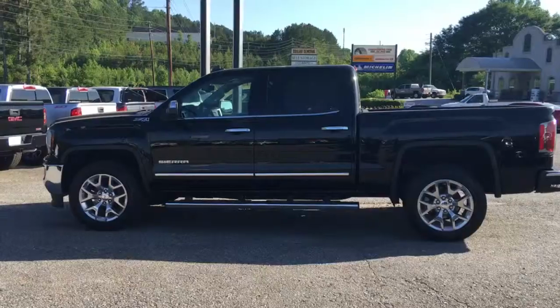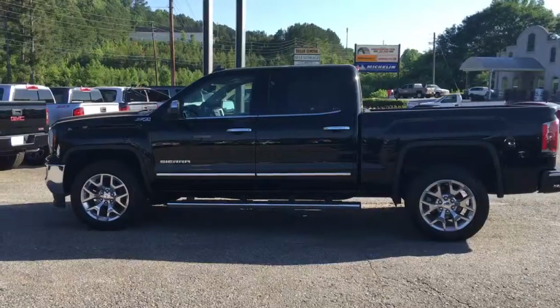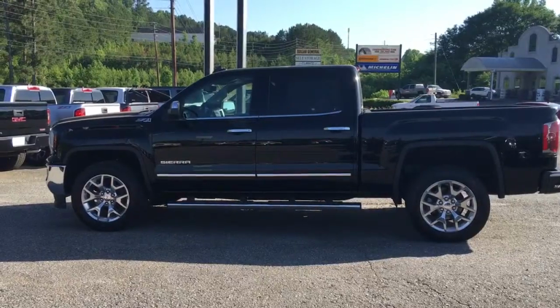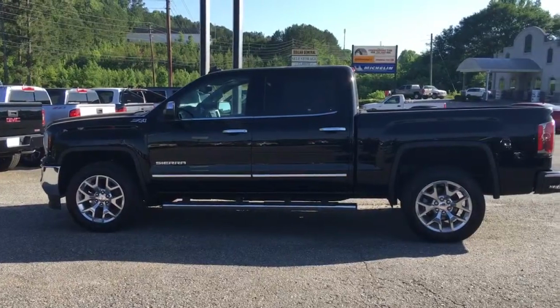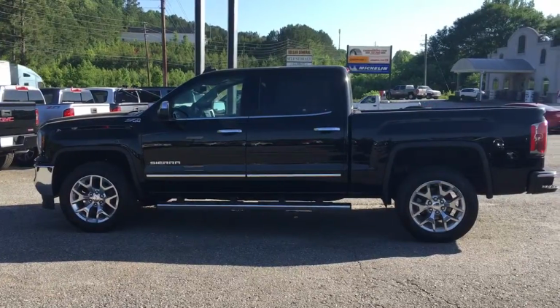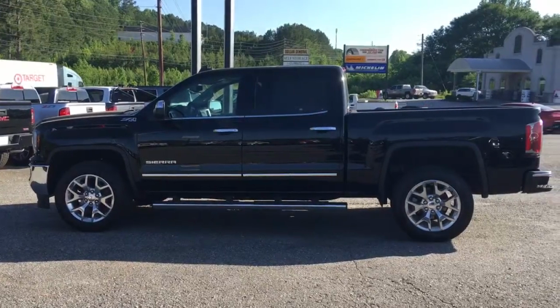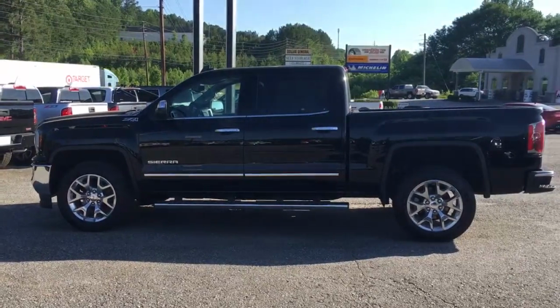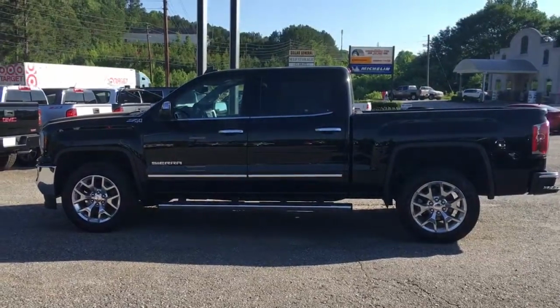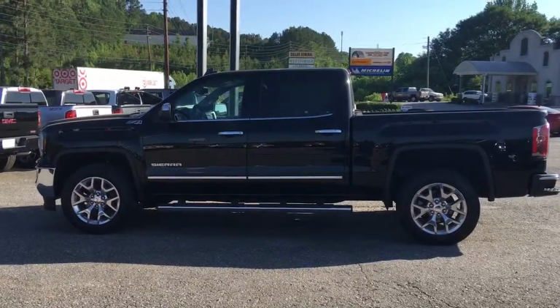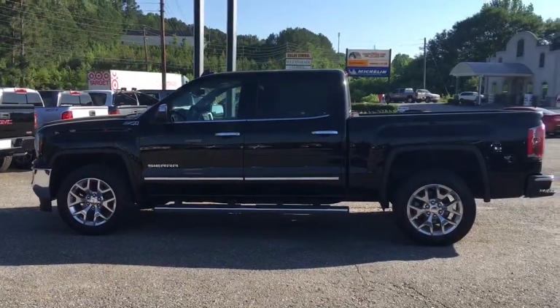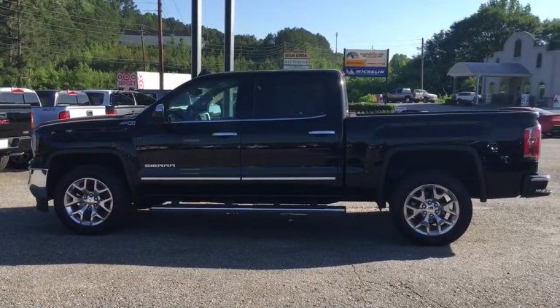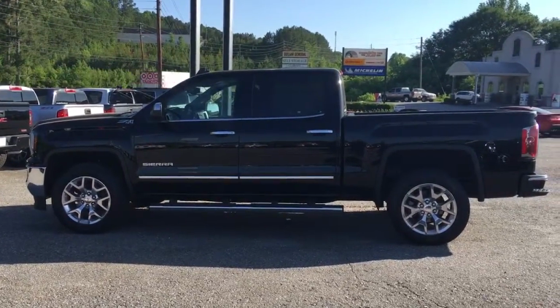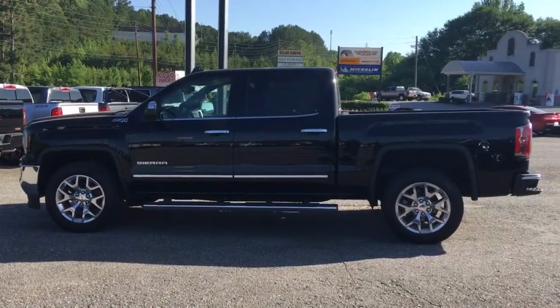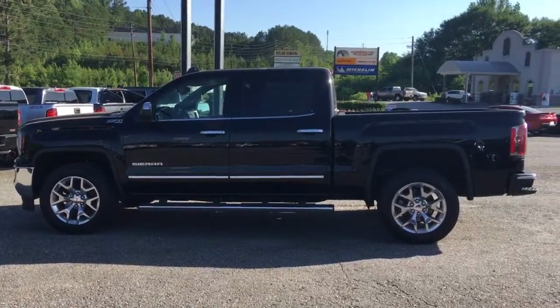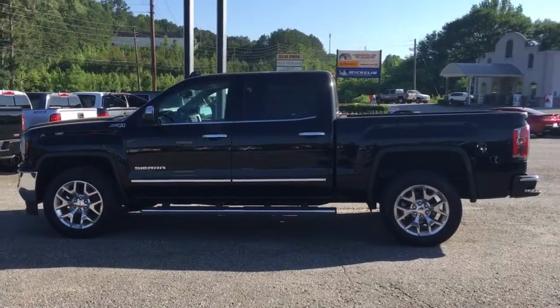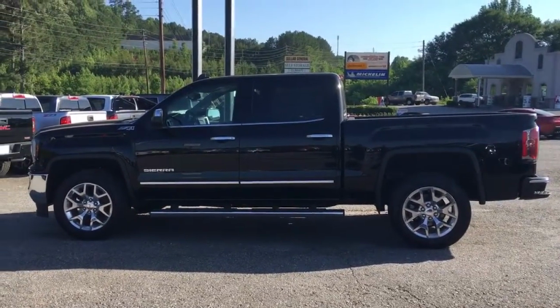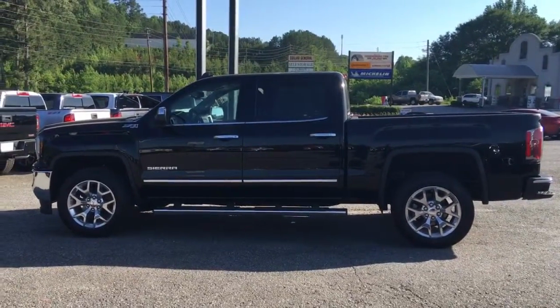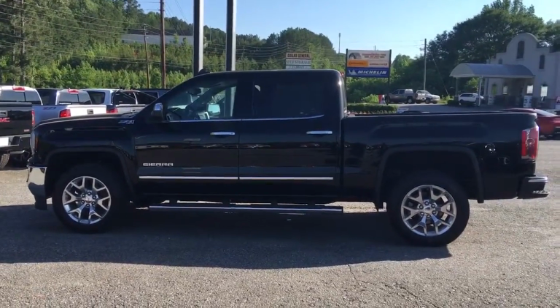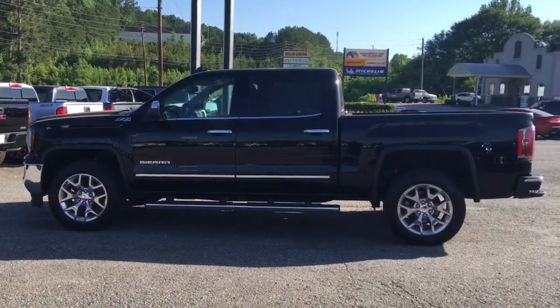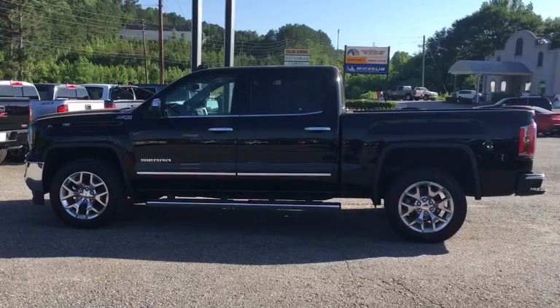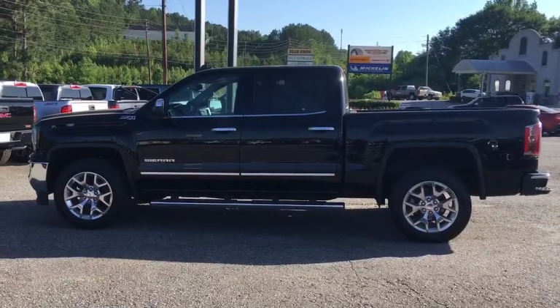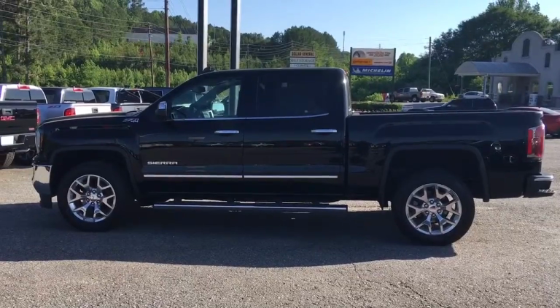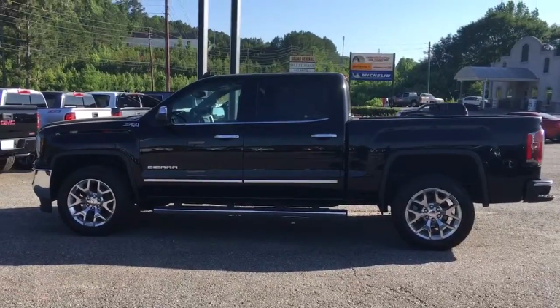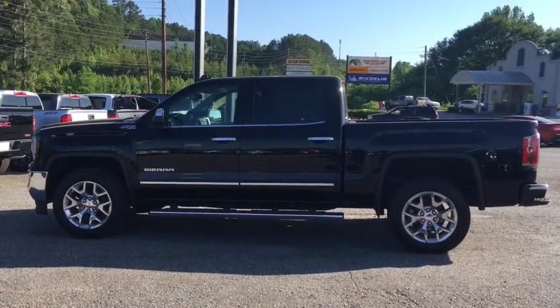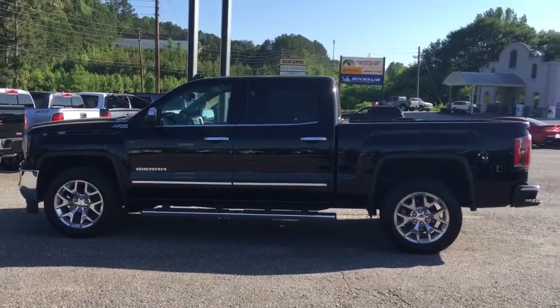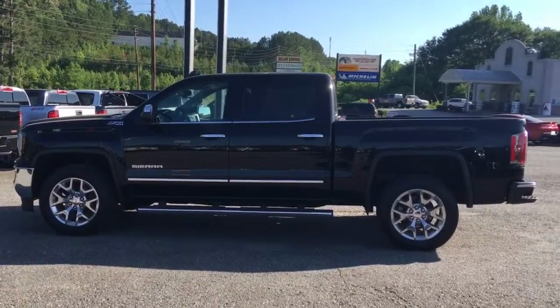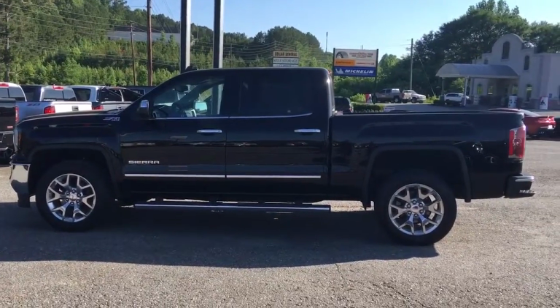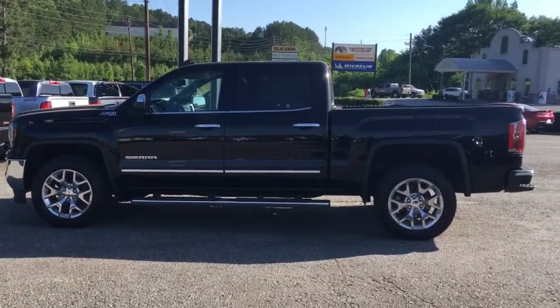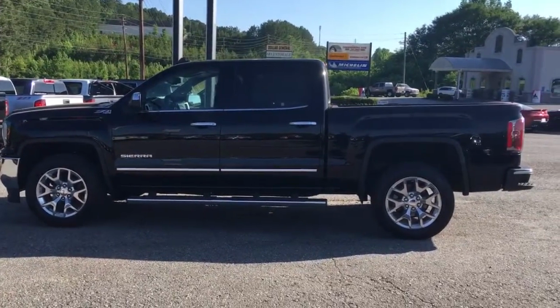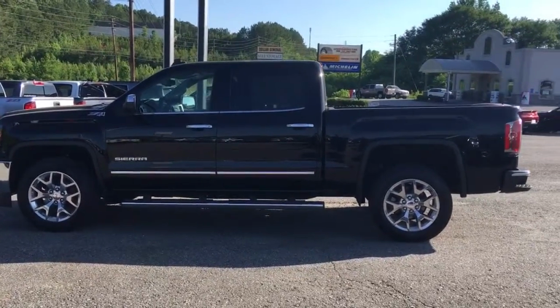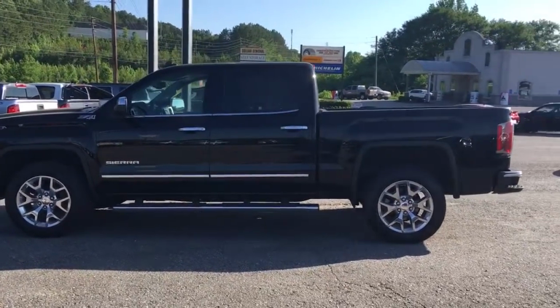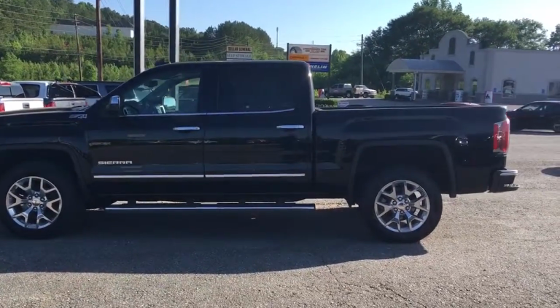Hey Mr. Fordham, Zilka Perez at Jimmy Britt Chevrolet. So this is that beautiful GMC Sierra I was telling you about — the SLT. It's going to have all the features that the Denali has.